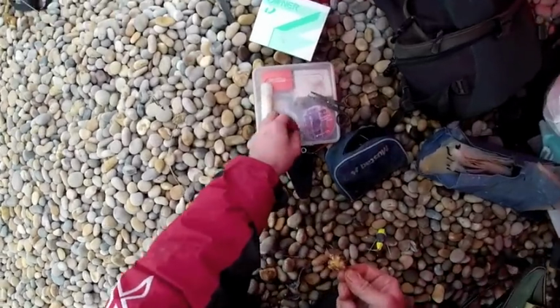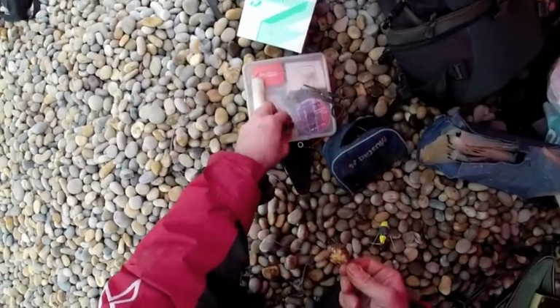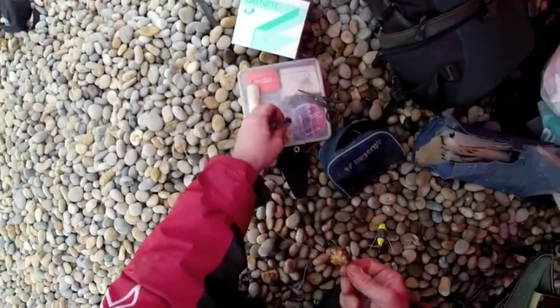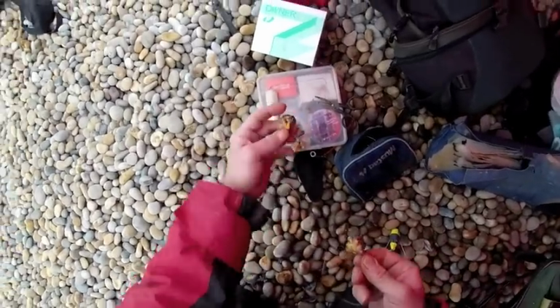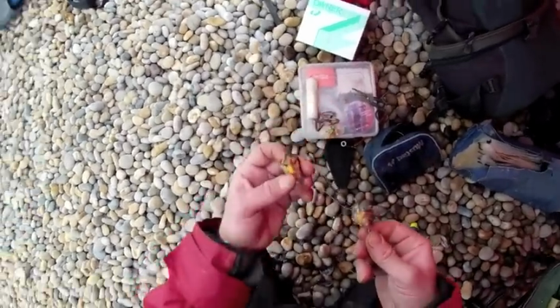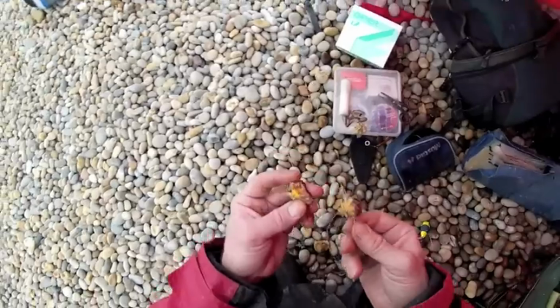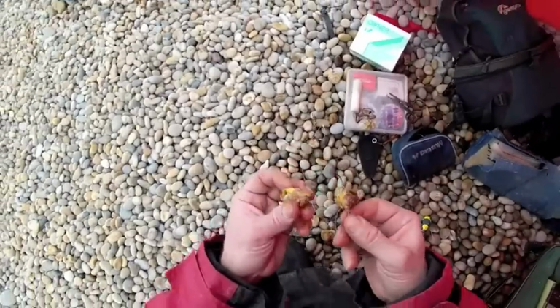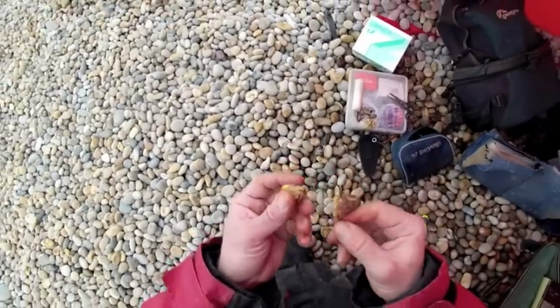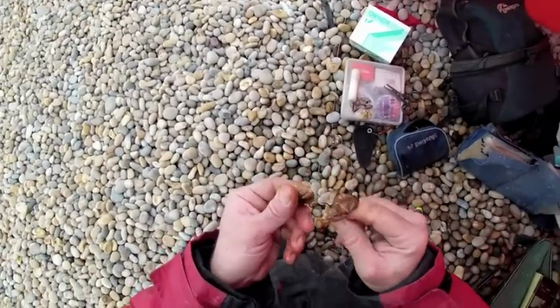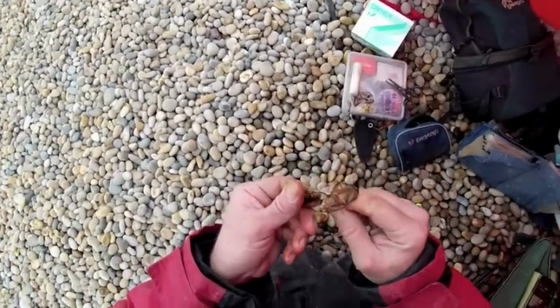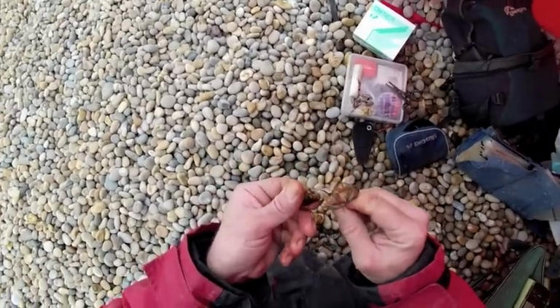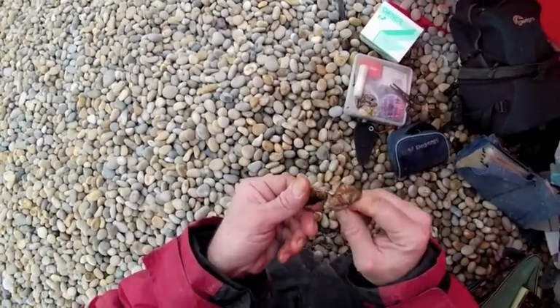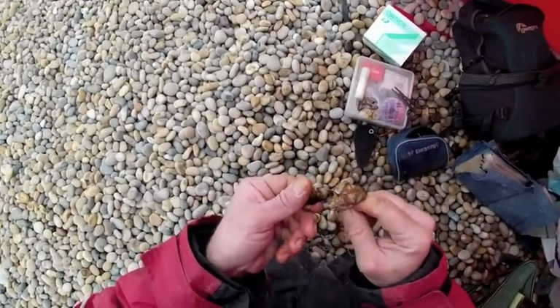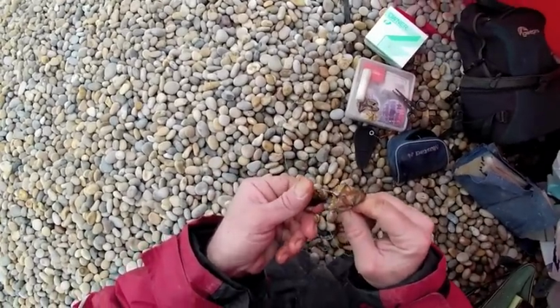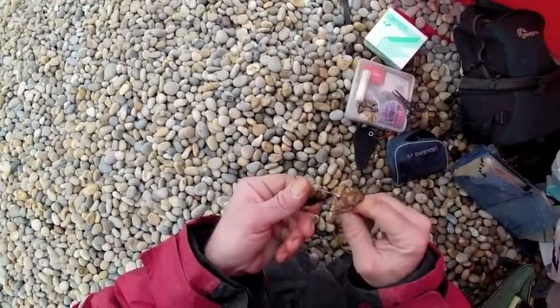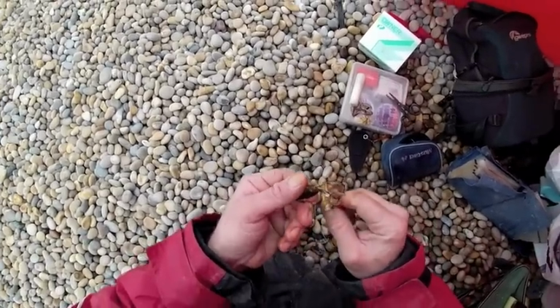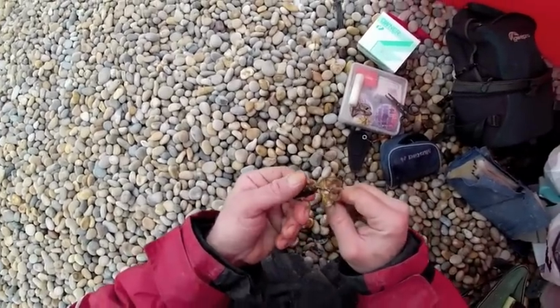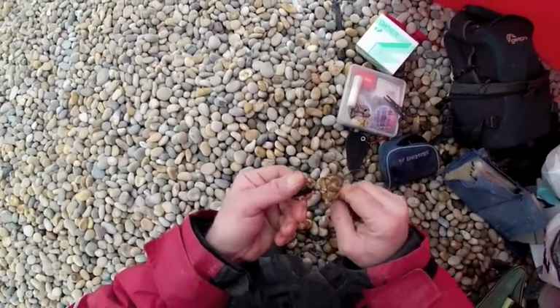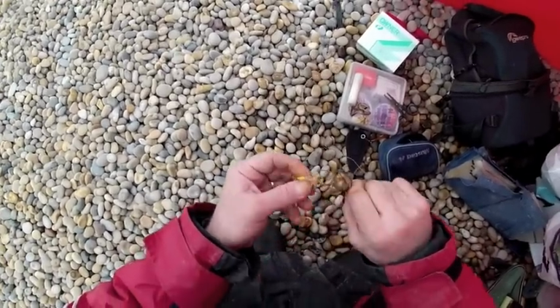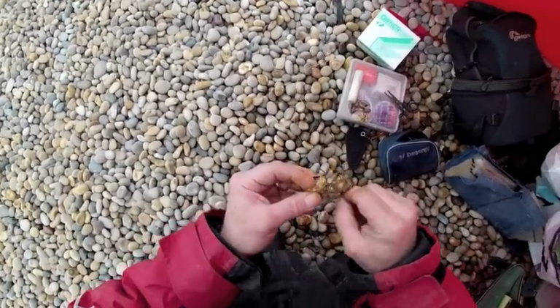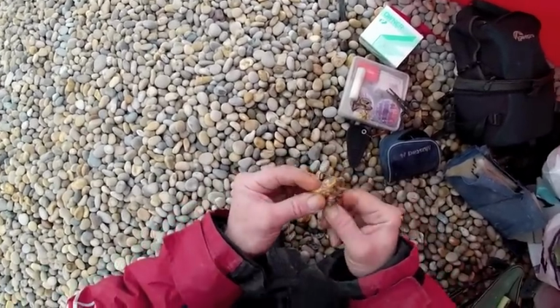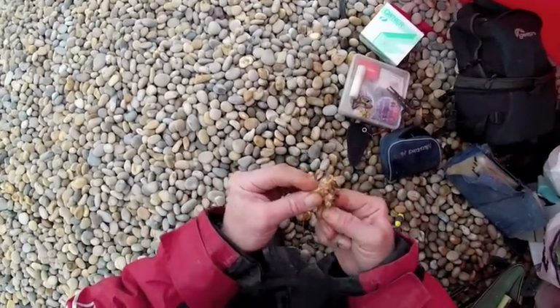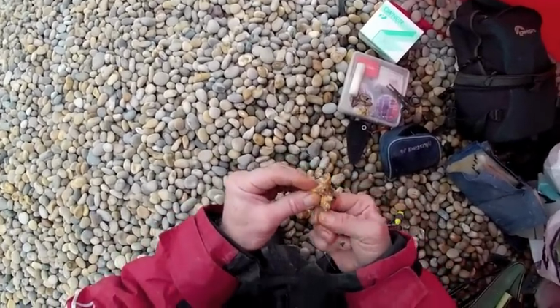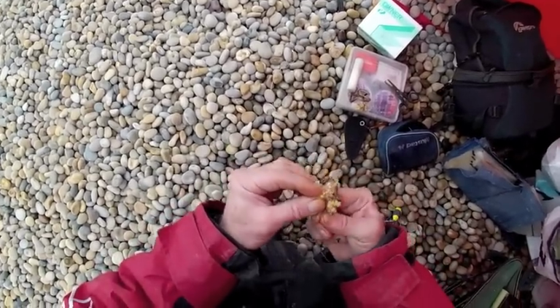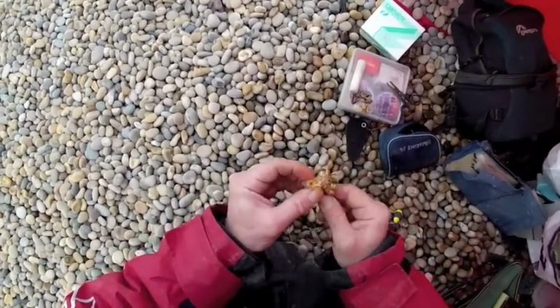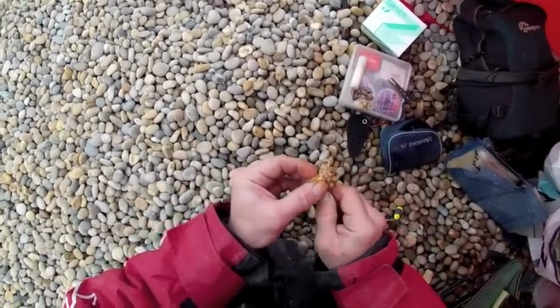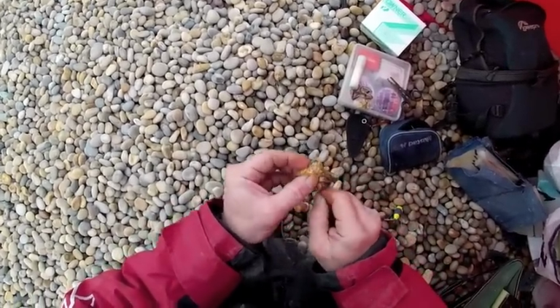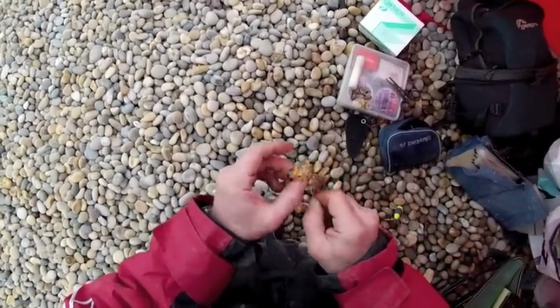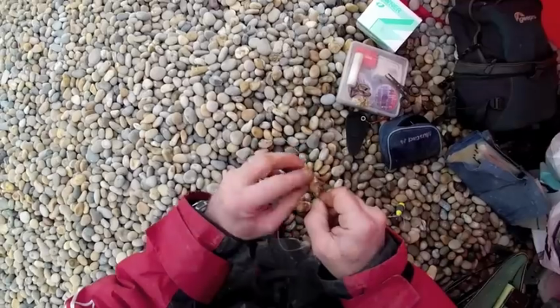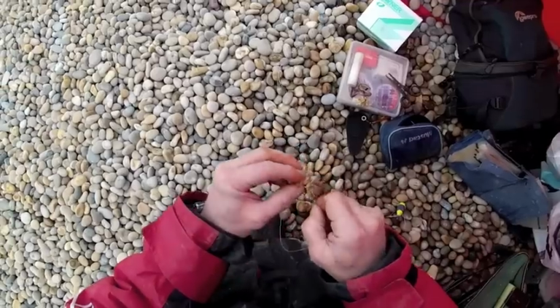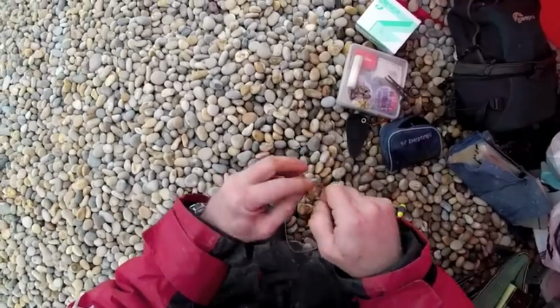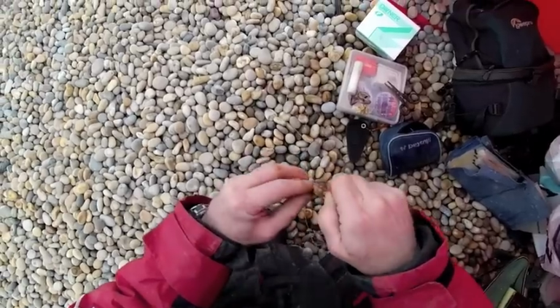Then take your second section and do exactly the same with that. Once you've done that the crab is then on your hook.